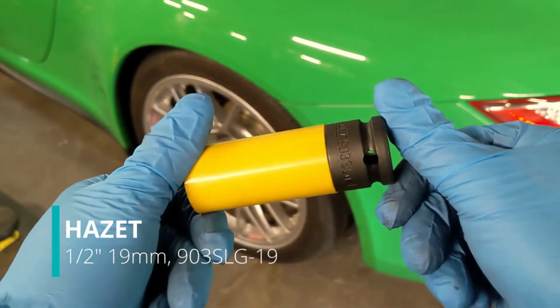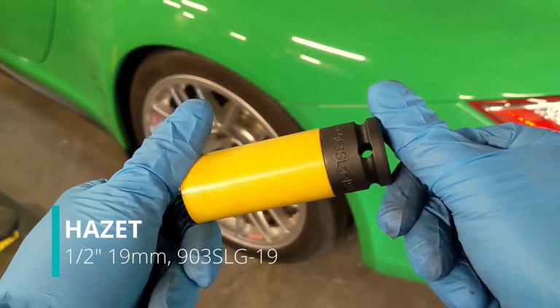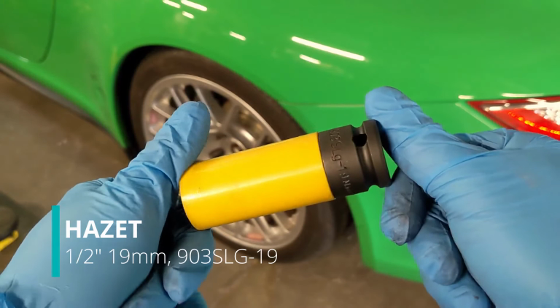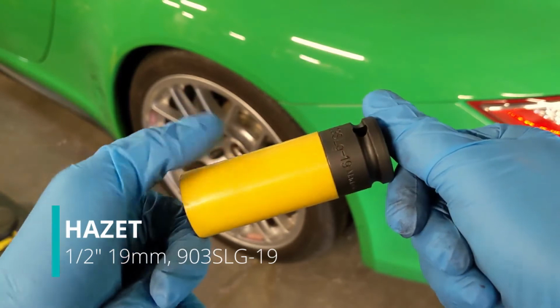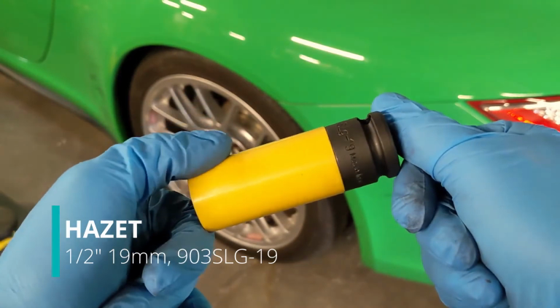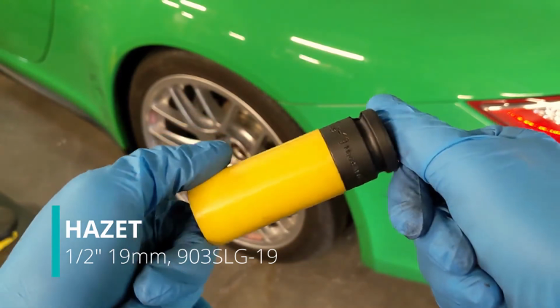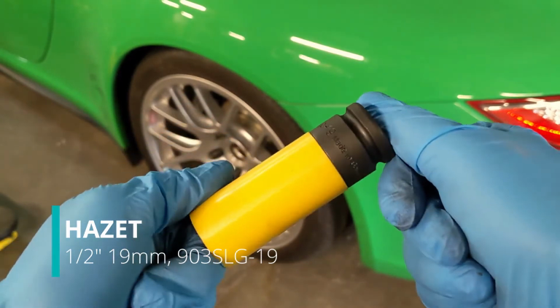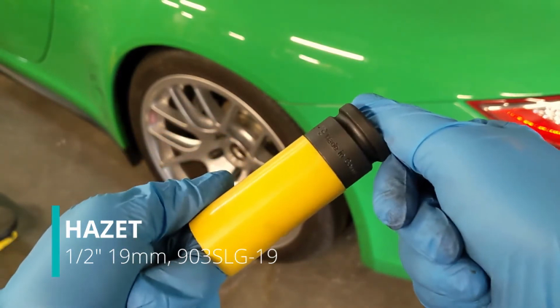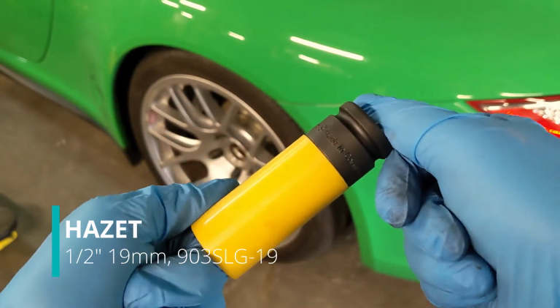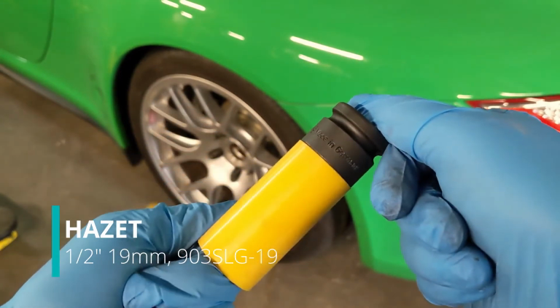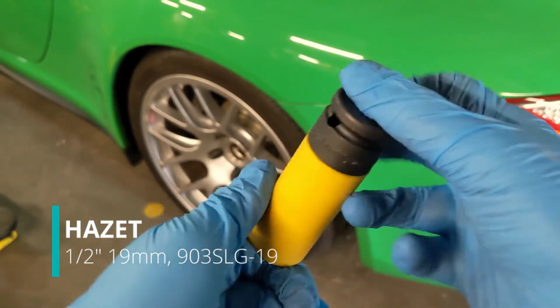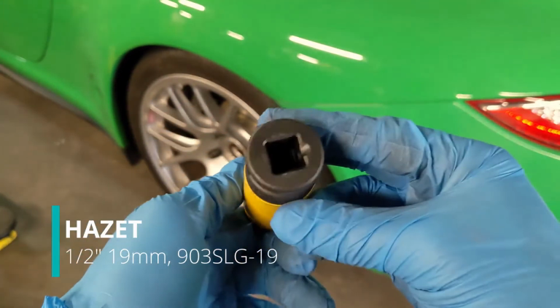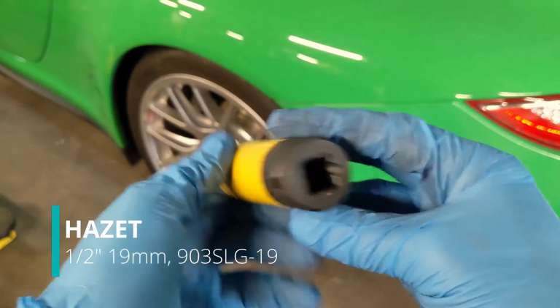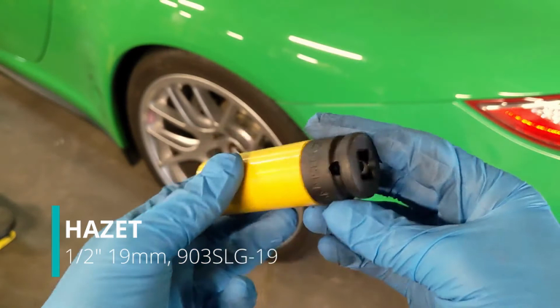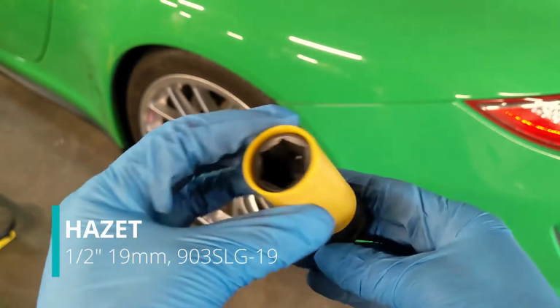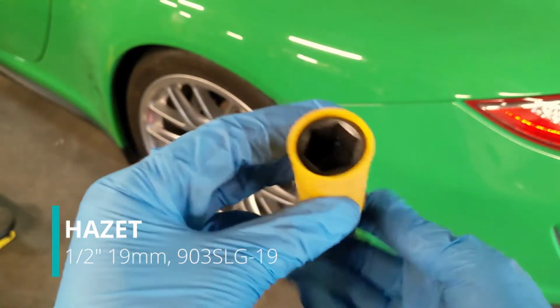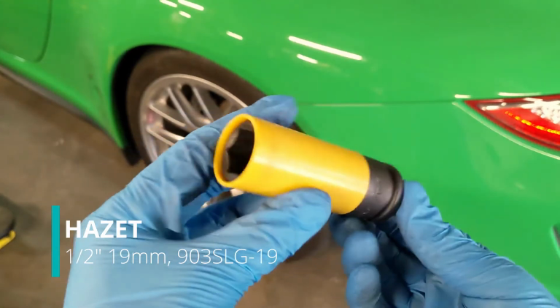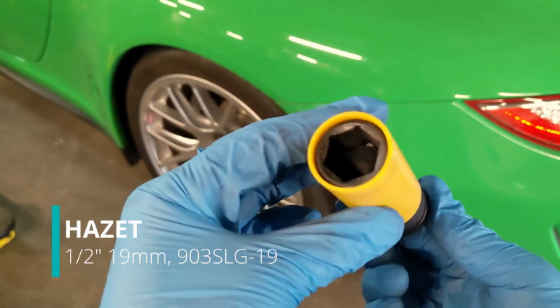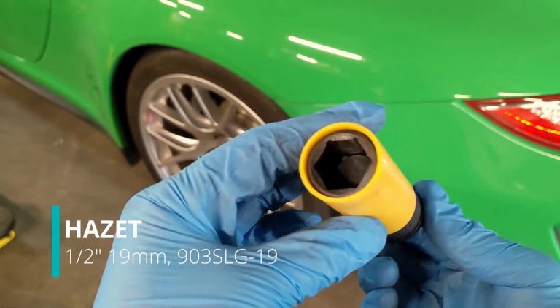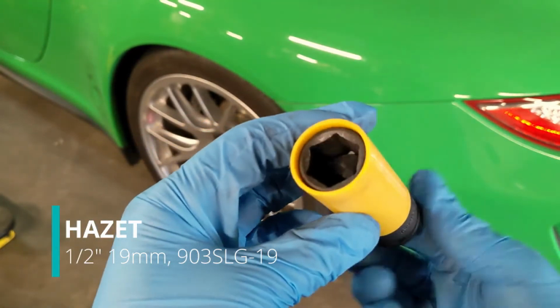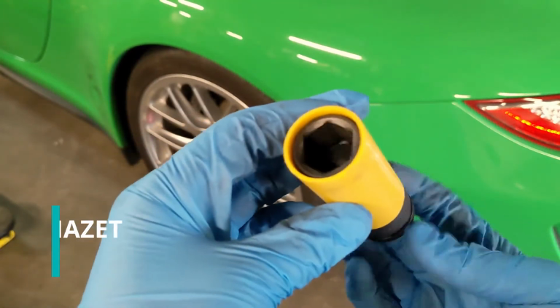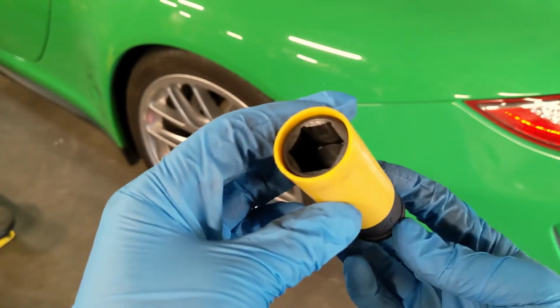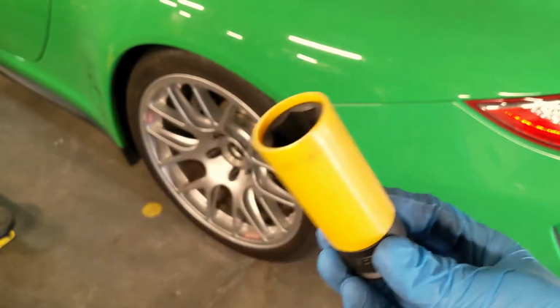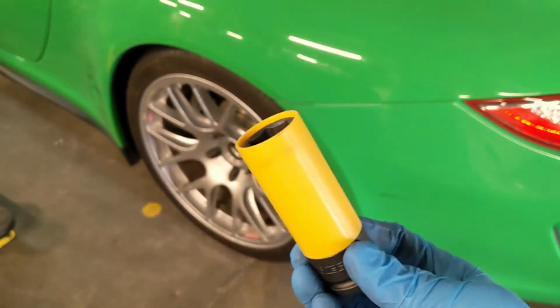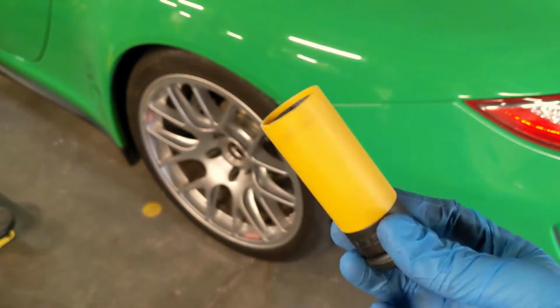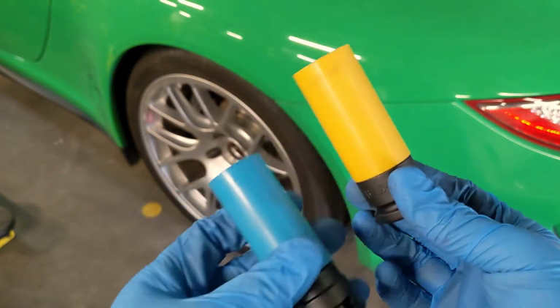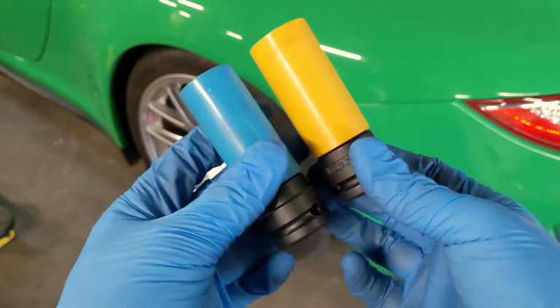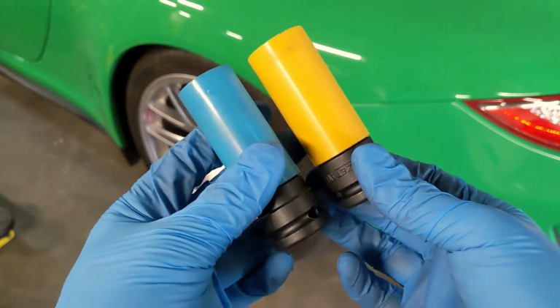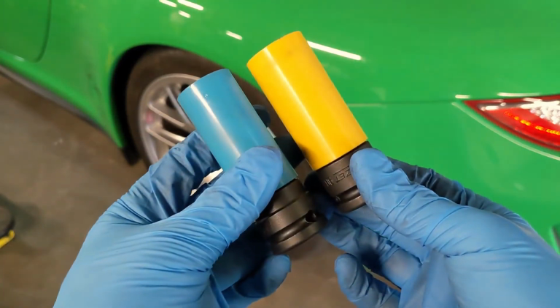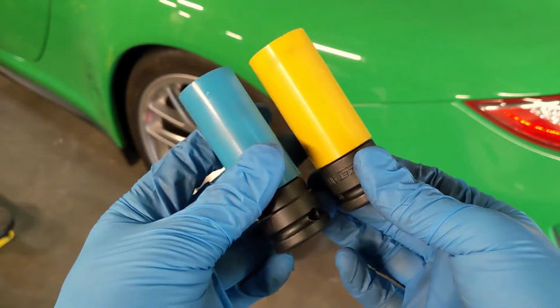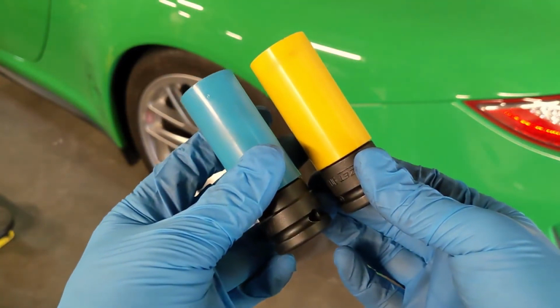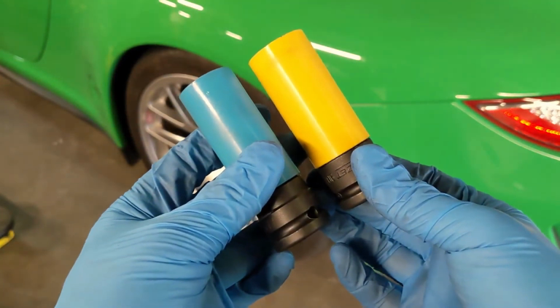This is exciting because nobody wants to scratch their wheels. The sleeves themselves are replaceable and they rotate independently of the sockets themselves. The sockets also have a provision for a locking pin, which I am not planning on using.